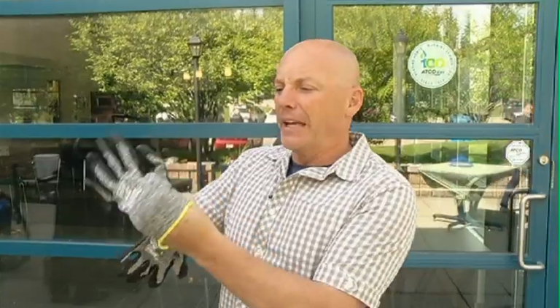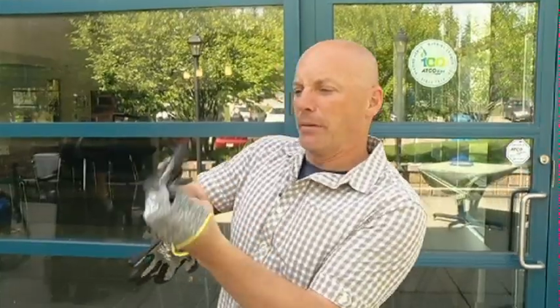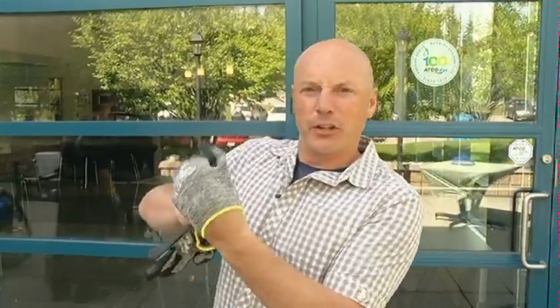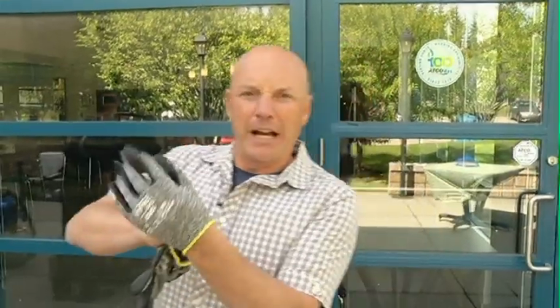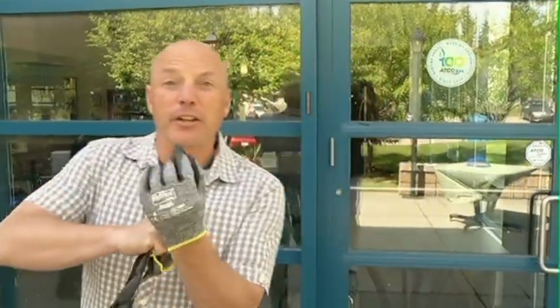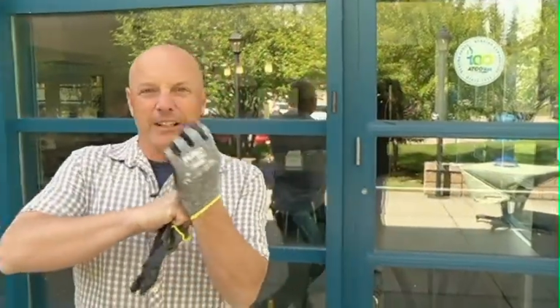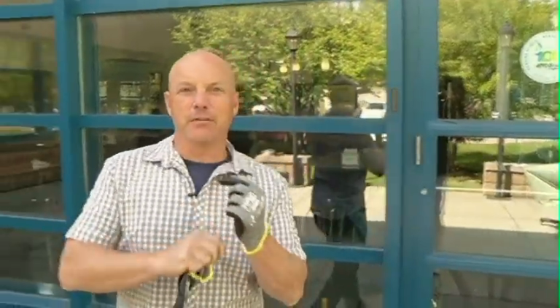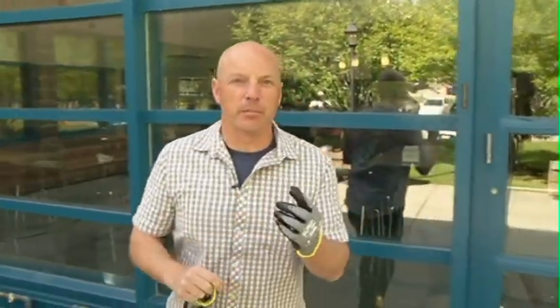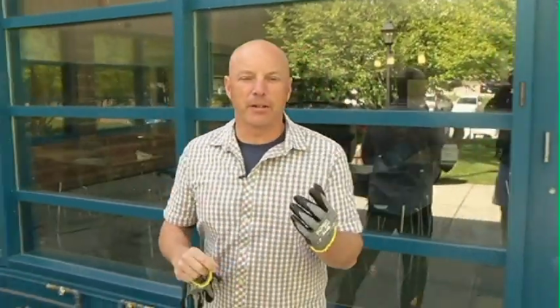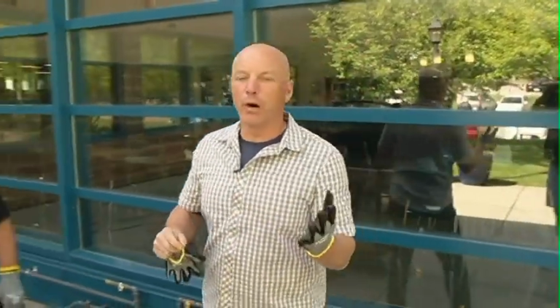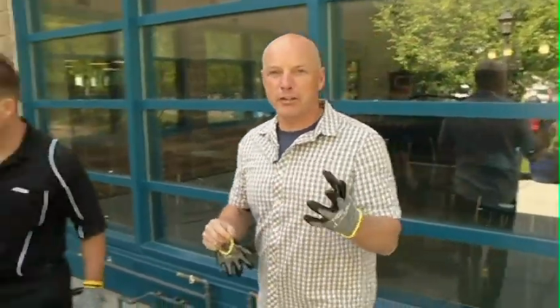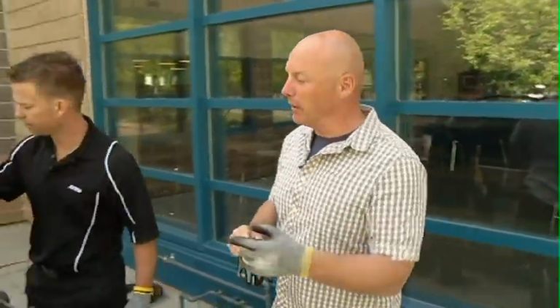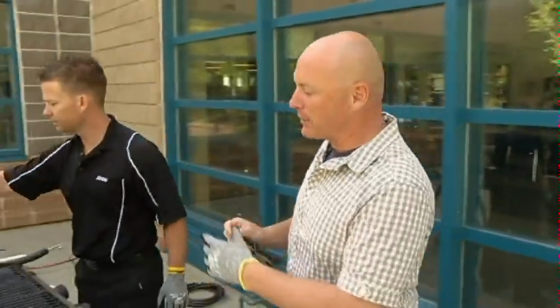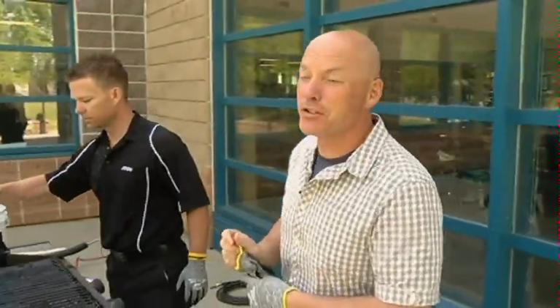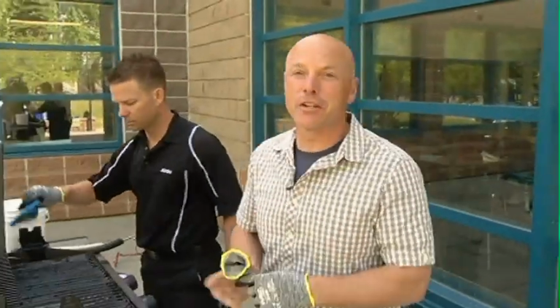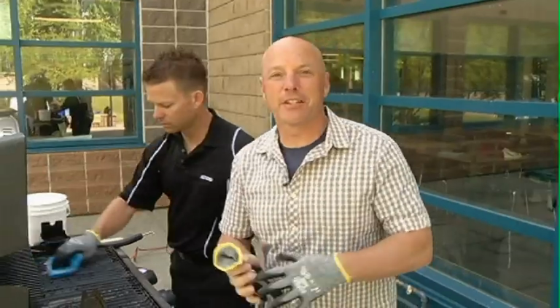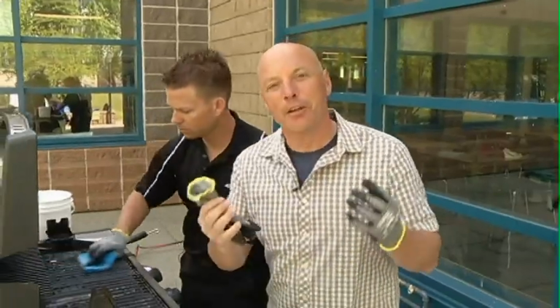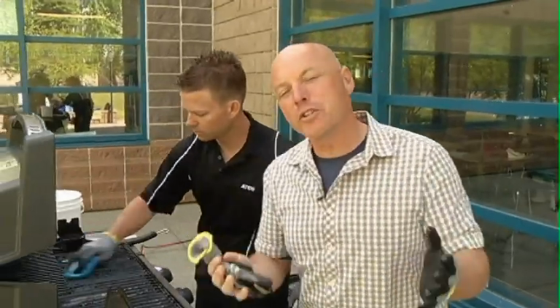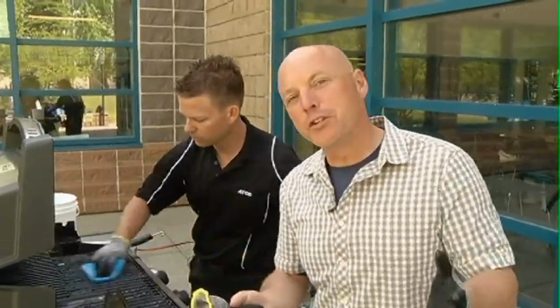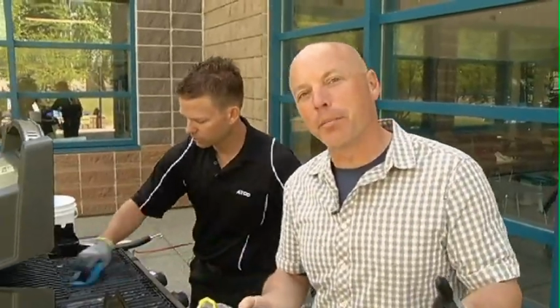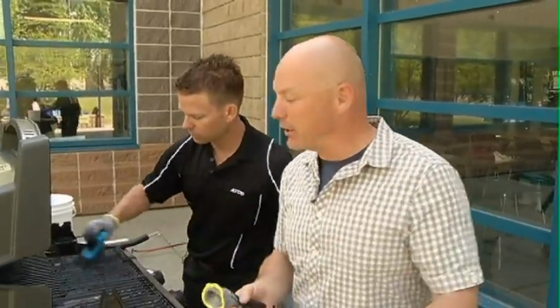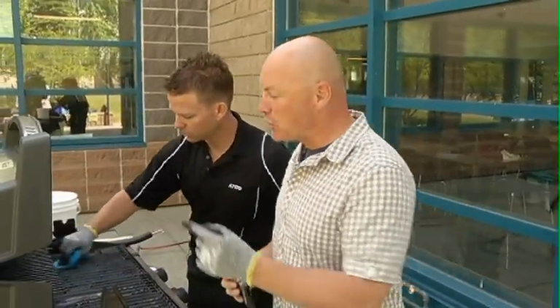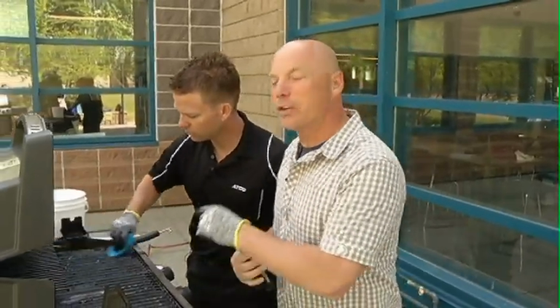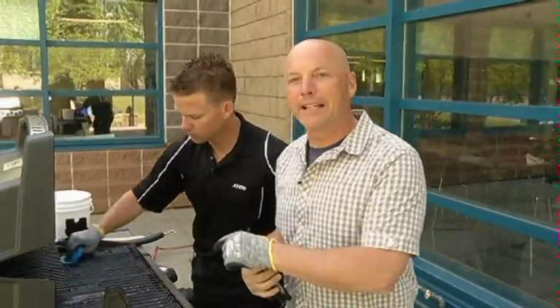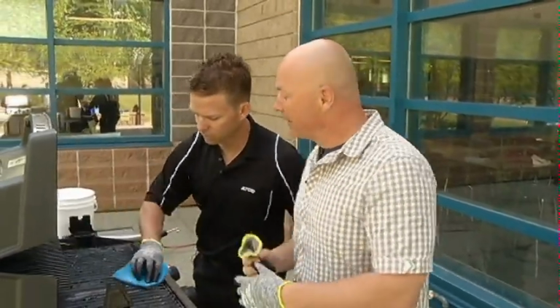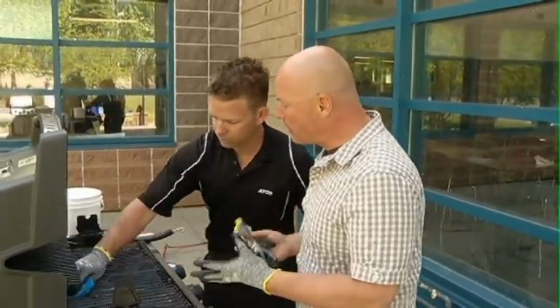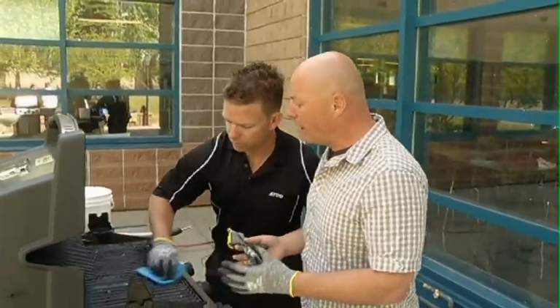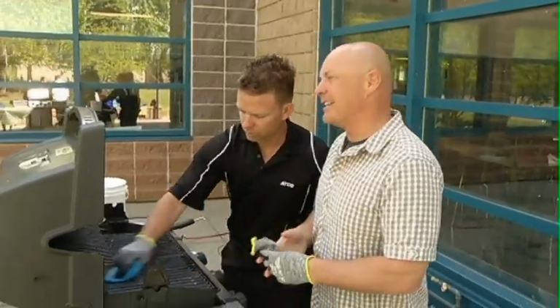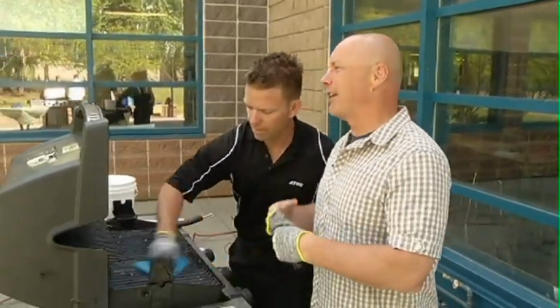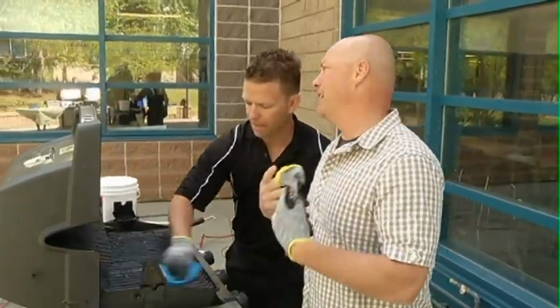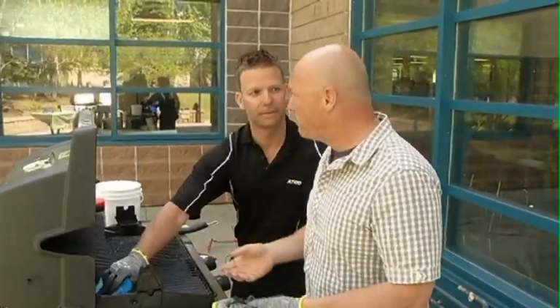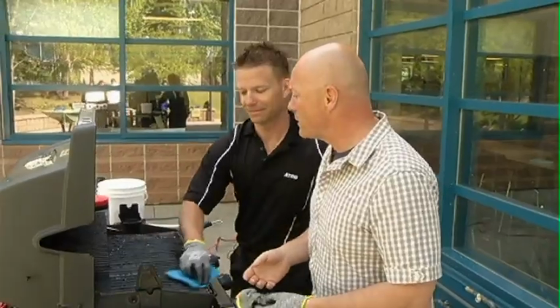Hey, welcome back to Go Calgary. You need gloves after a barbecue. Because Chris is going to tell us that once we enjoy a barbecue, we should clean it, because we don't want any salmonella poisoning.